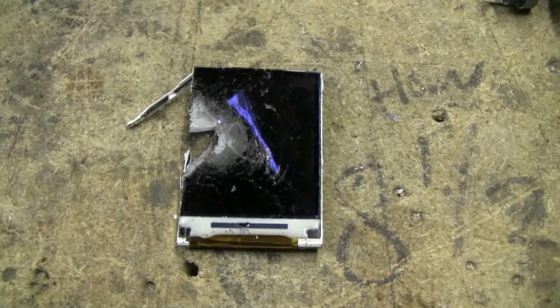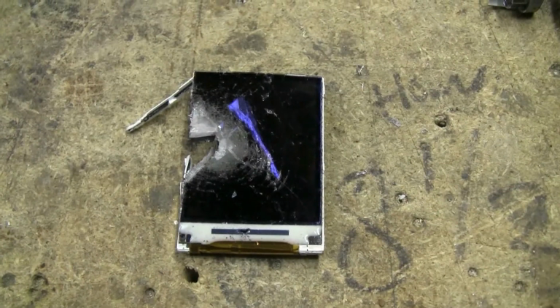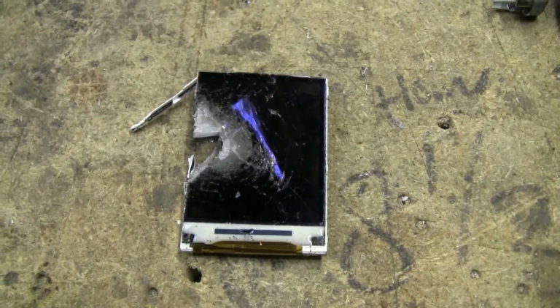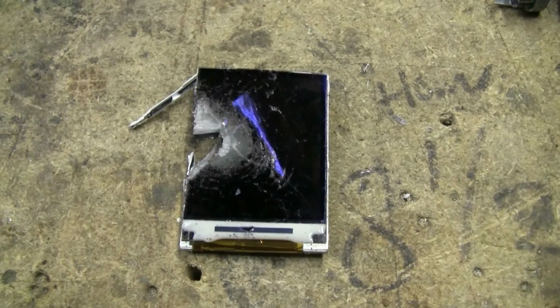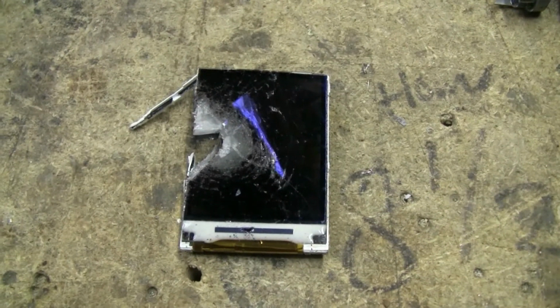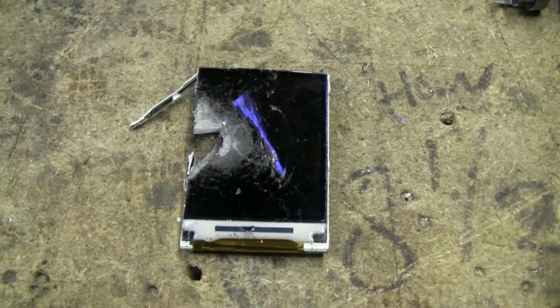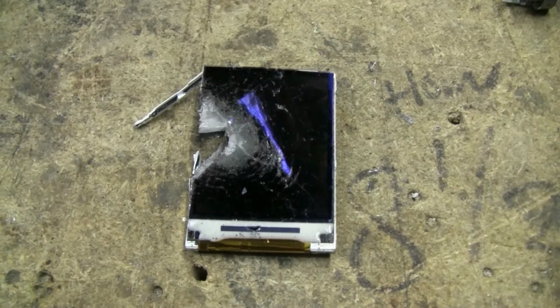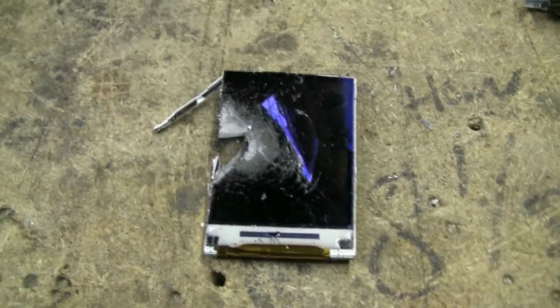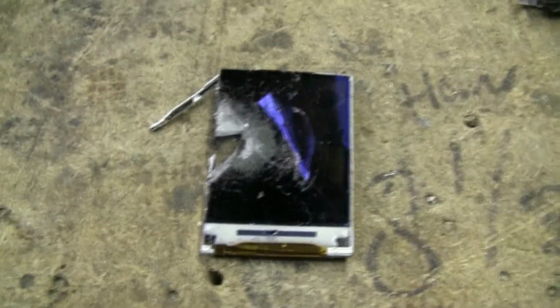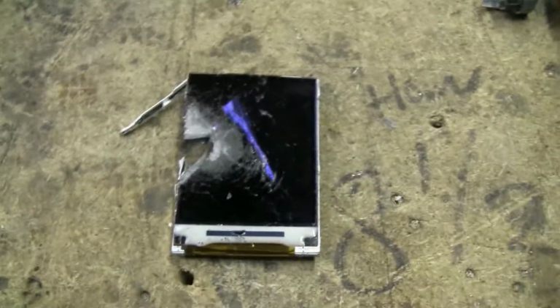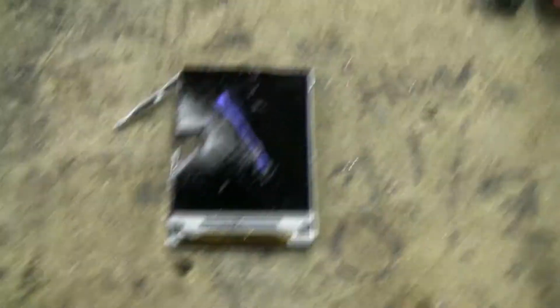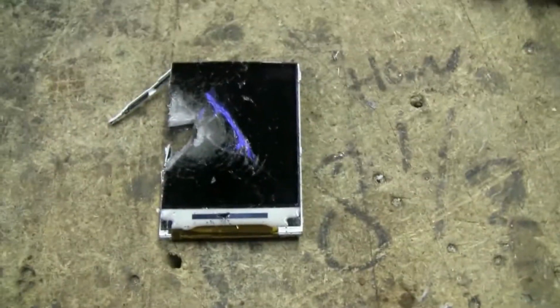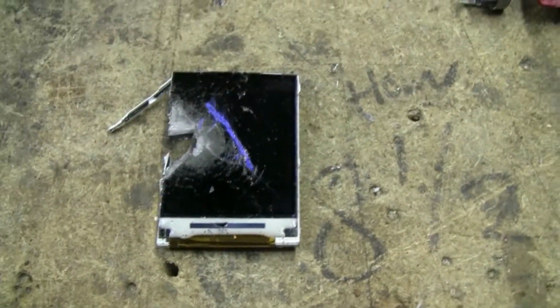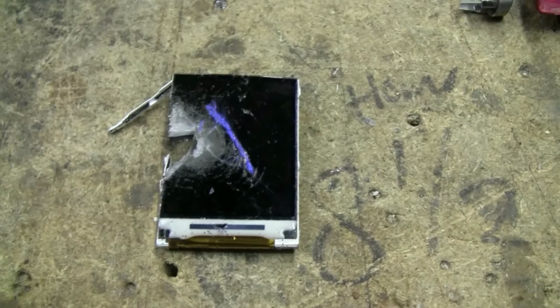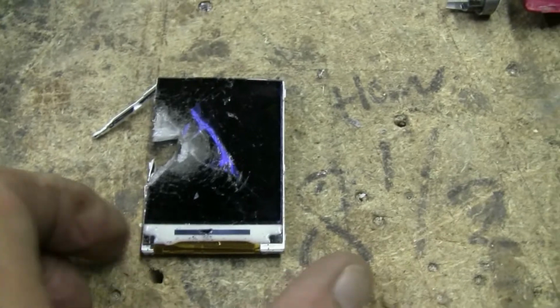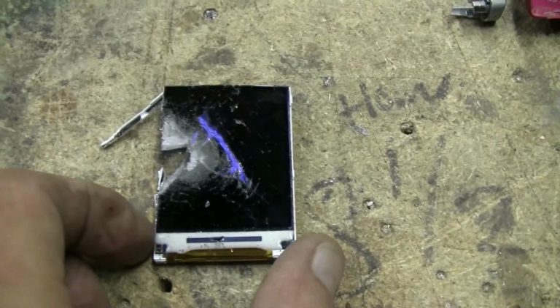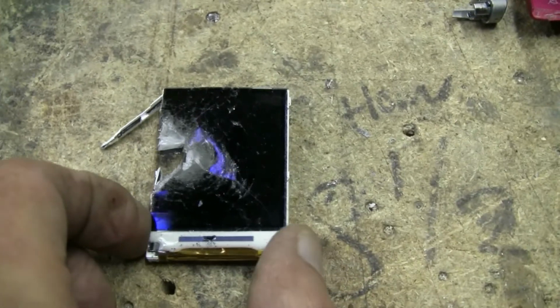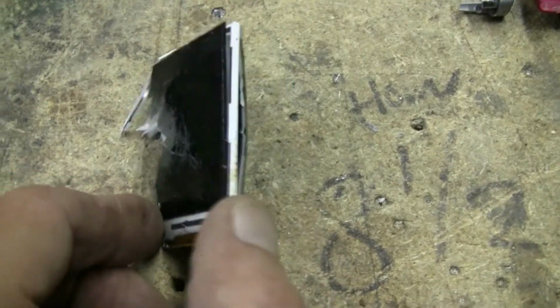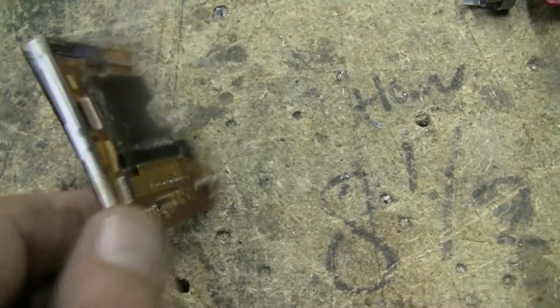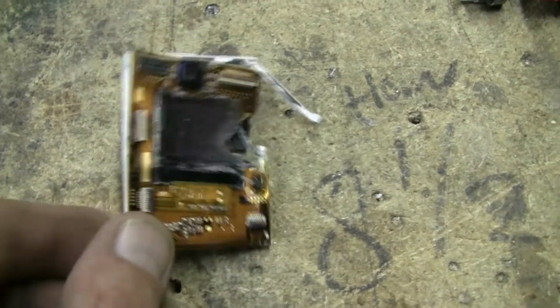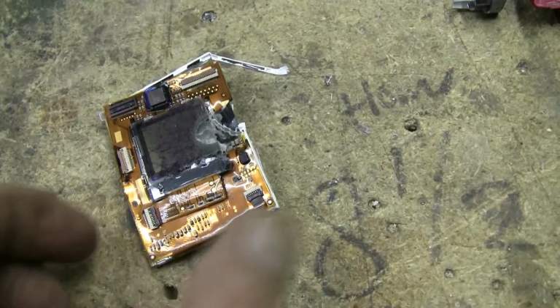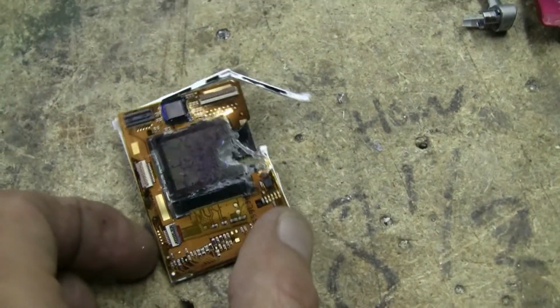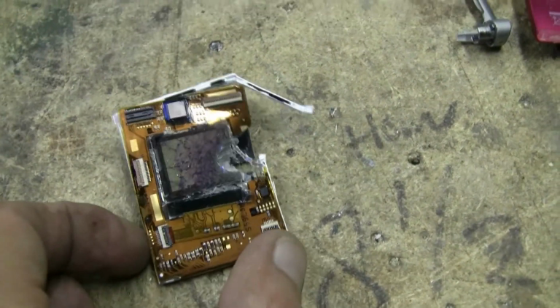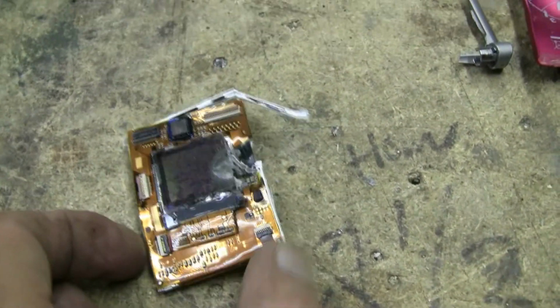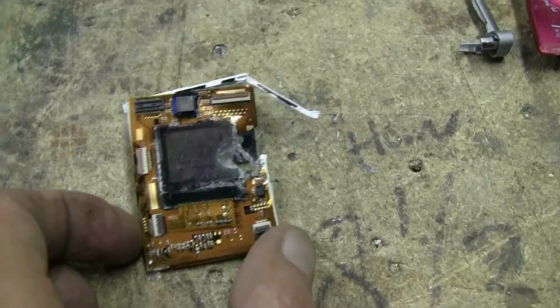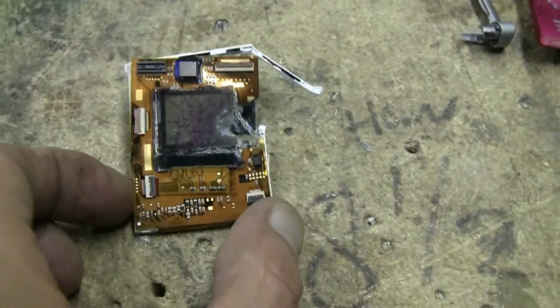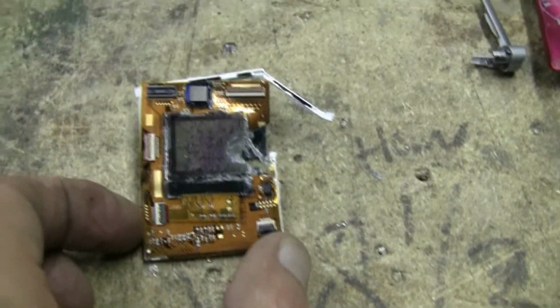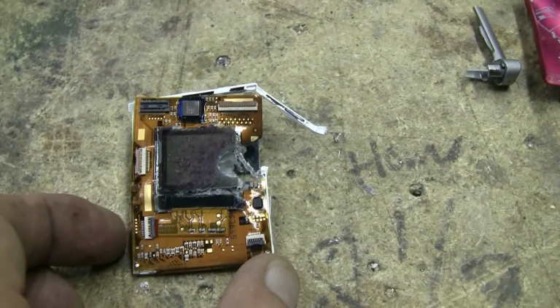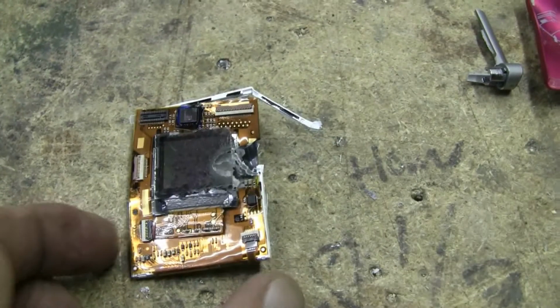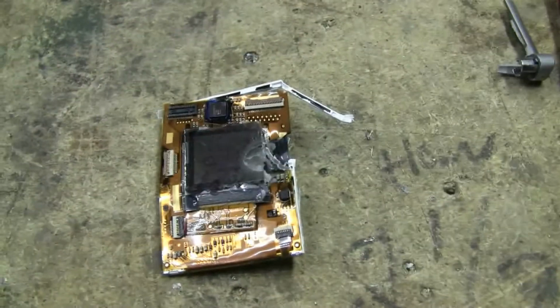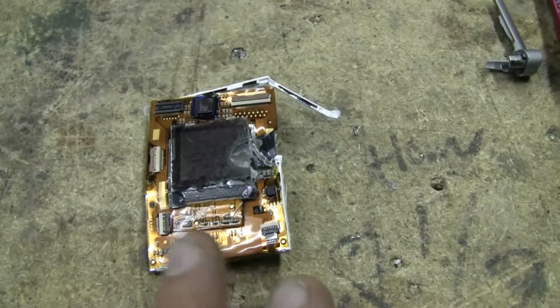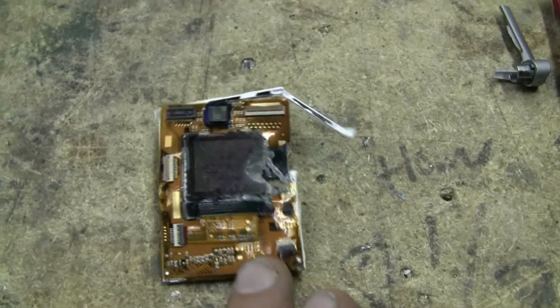Just as I was about to leave, I found the phone's main screen blown completely out and across the room, along with the phone's circuitry and the battery.